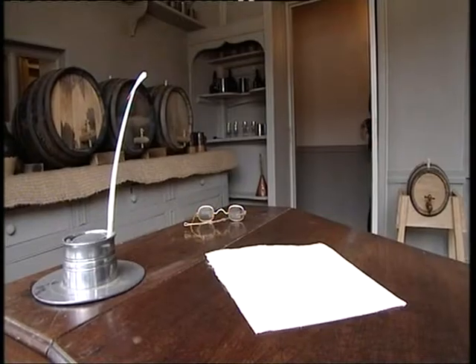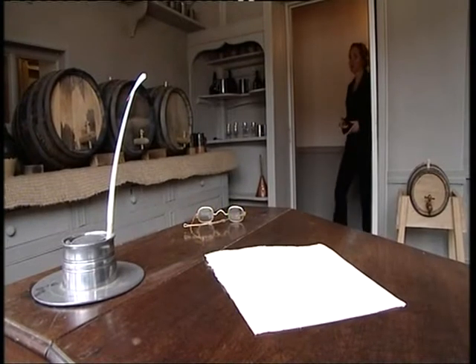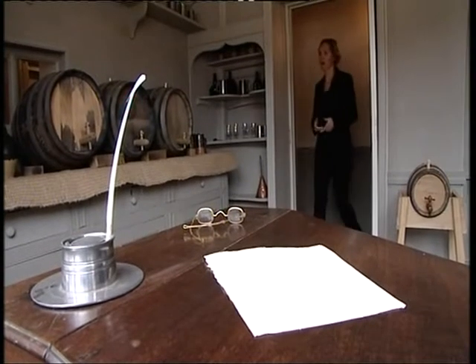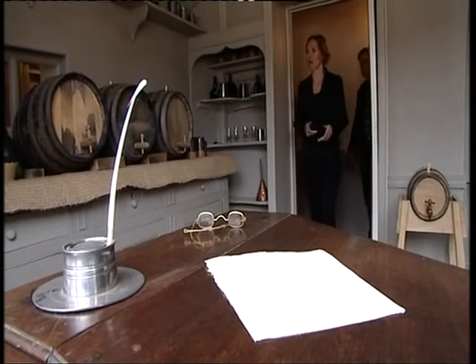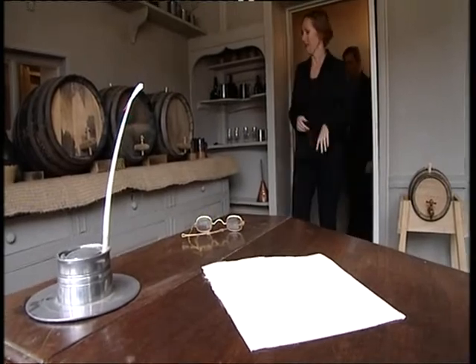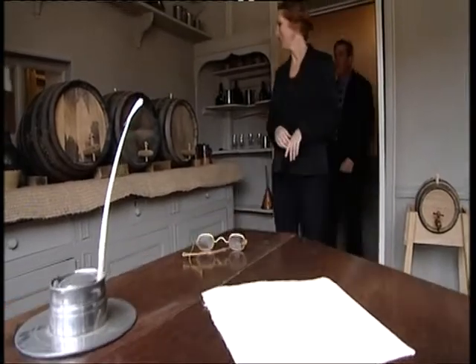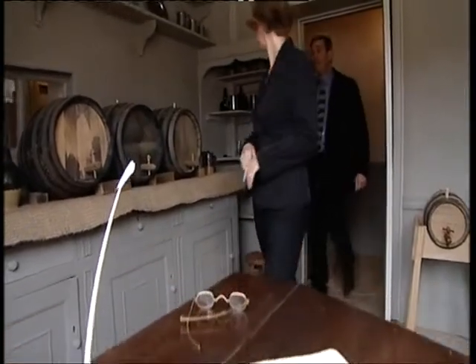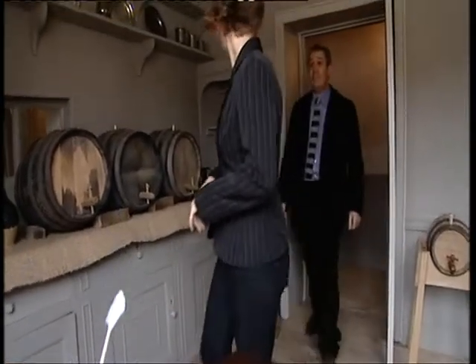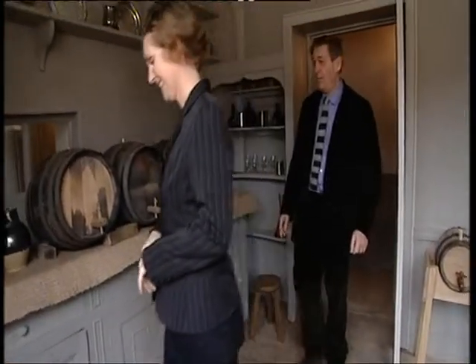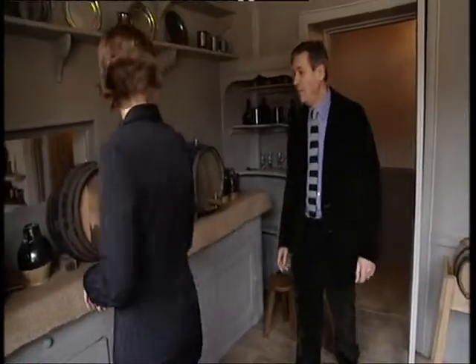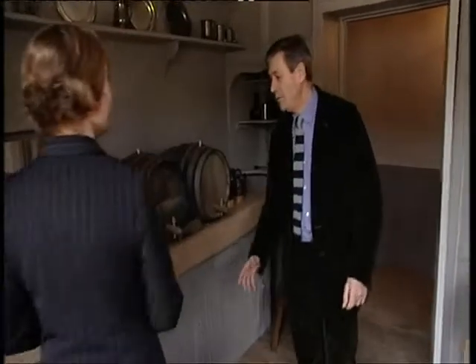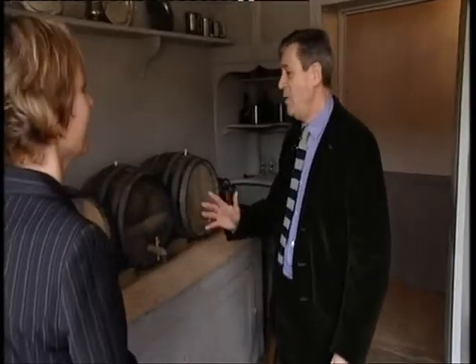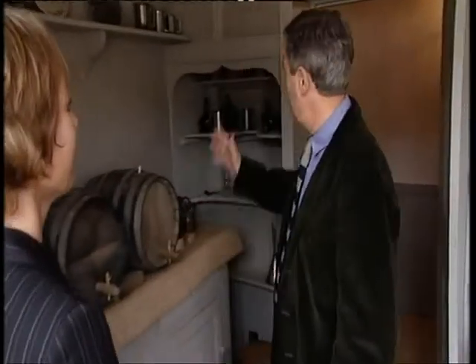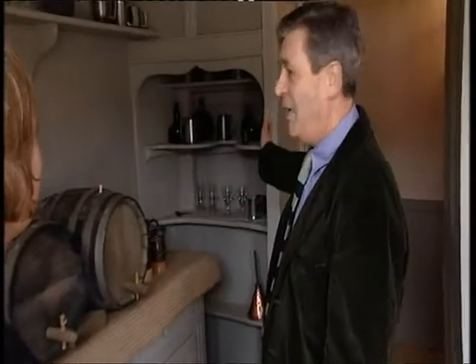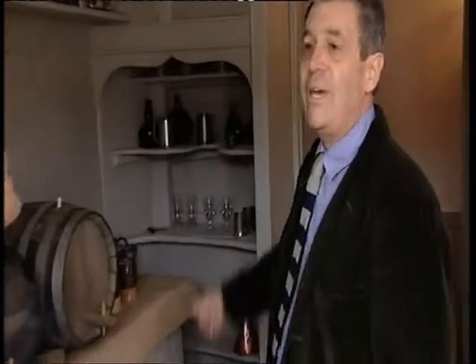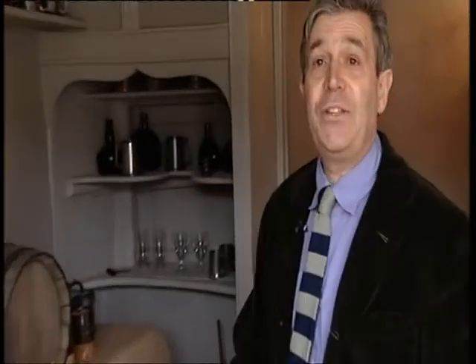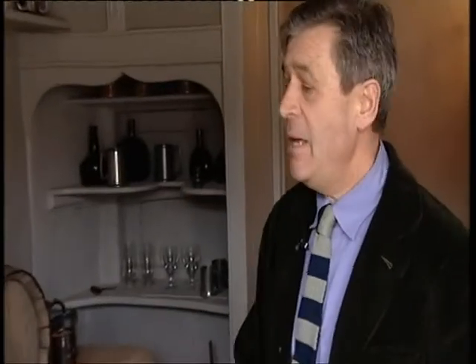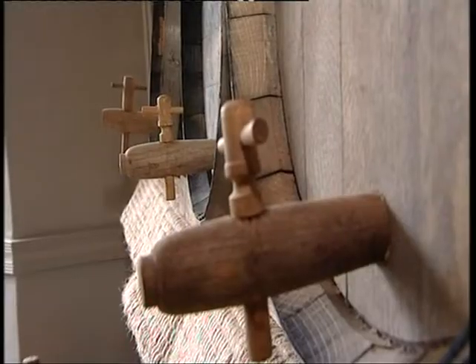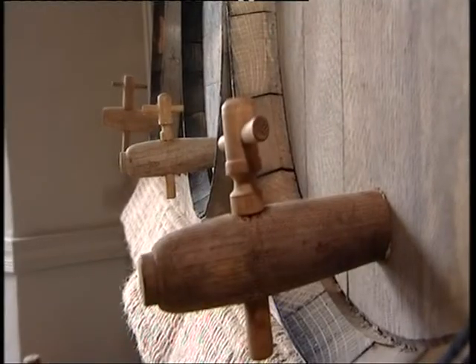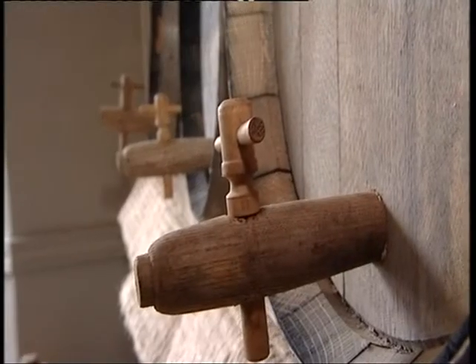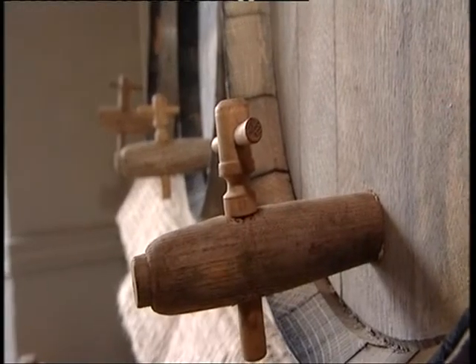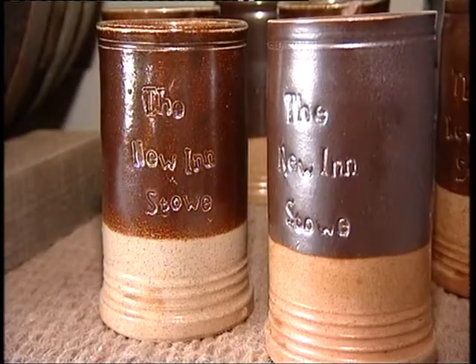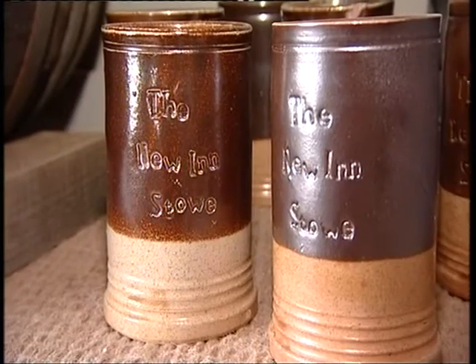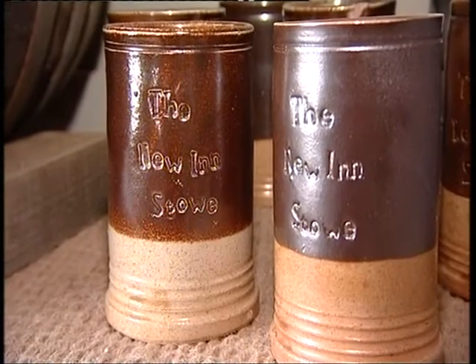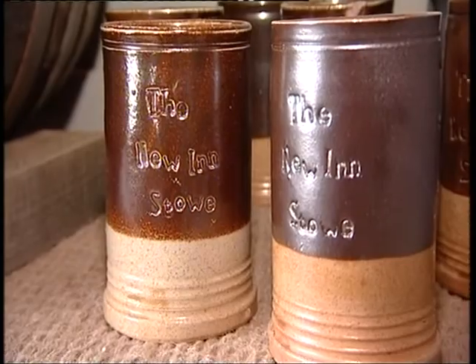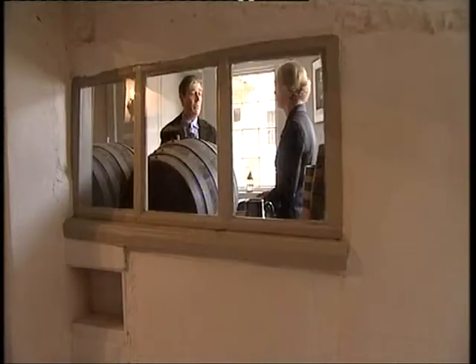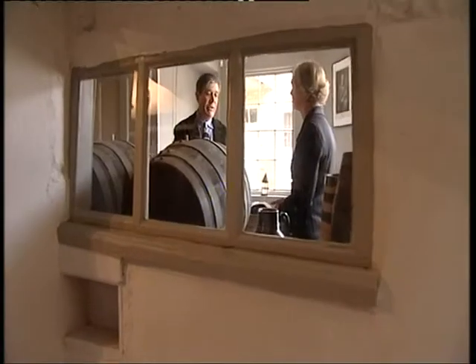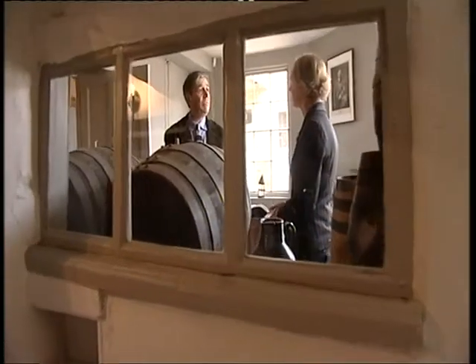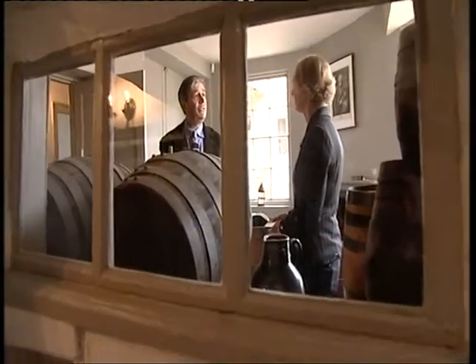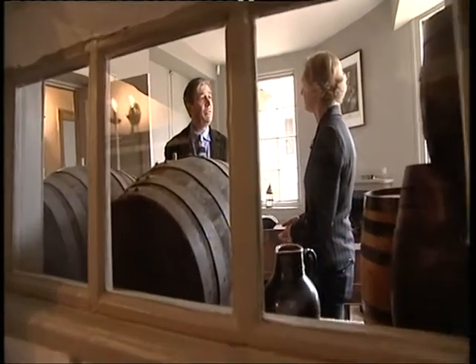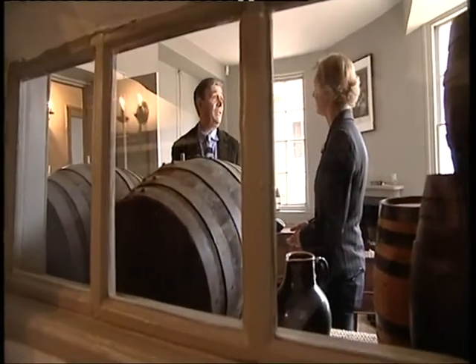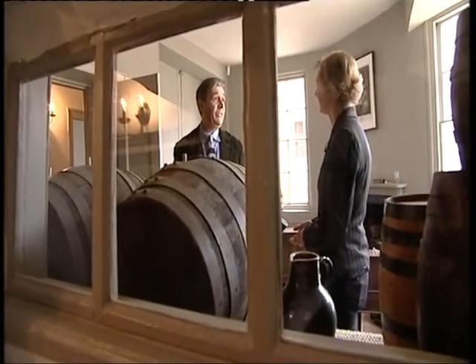So this must have been where the beer was served? Yes, this is the tap room — this is where the beer was kept and served out through that hatch there. It's clearly where money changed hands, because under the floor we found coins from 1796.